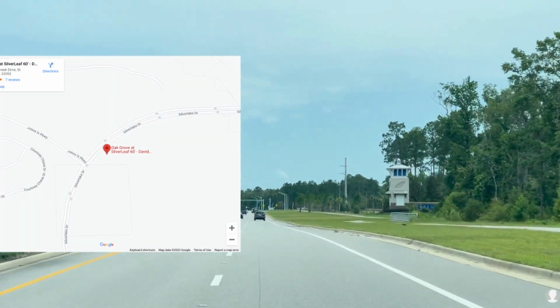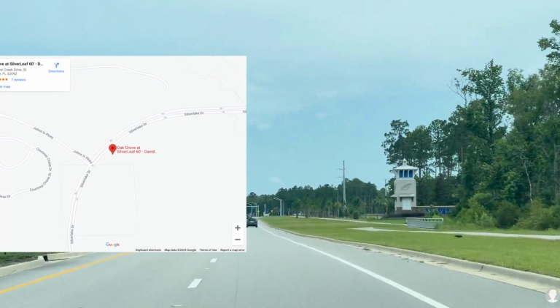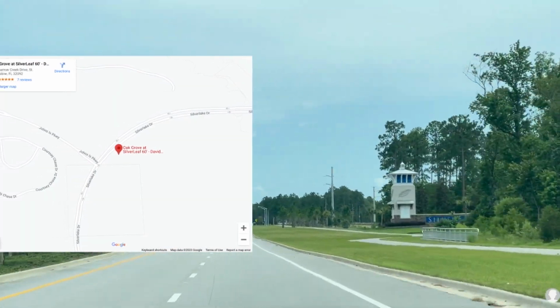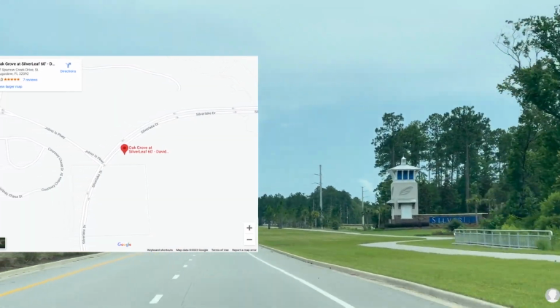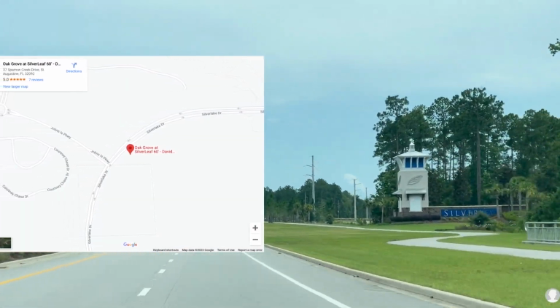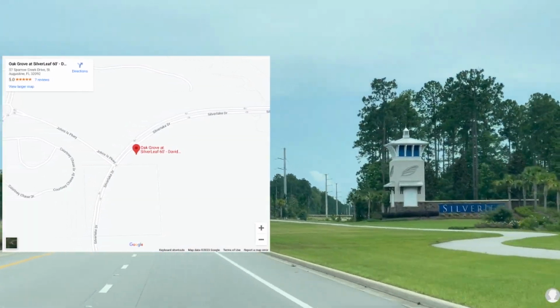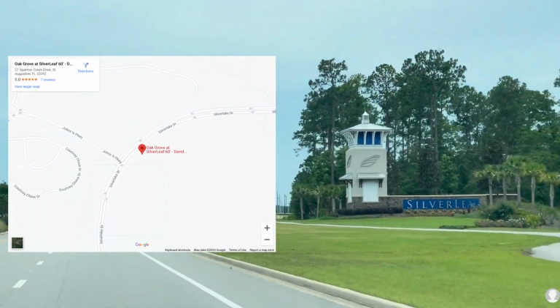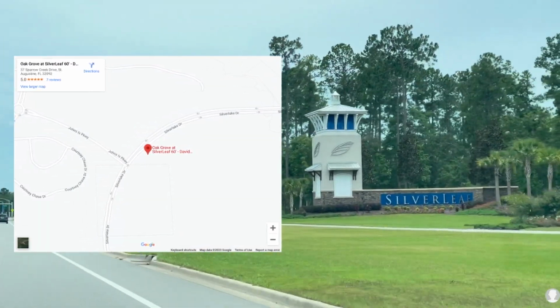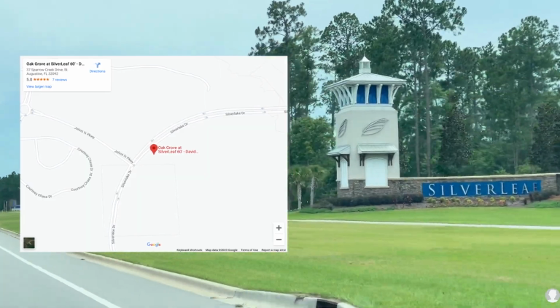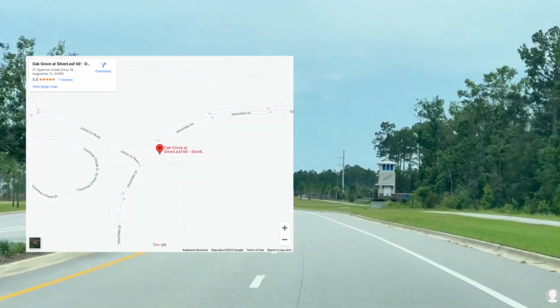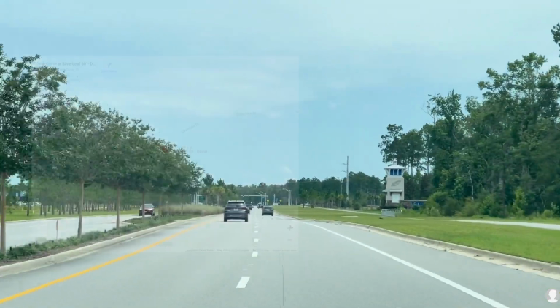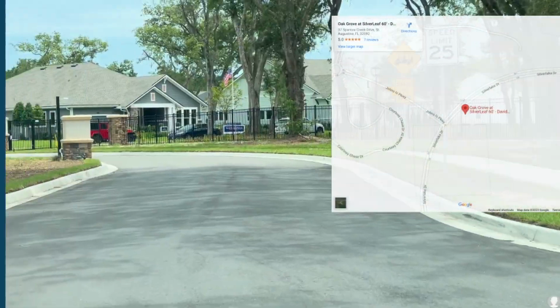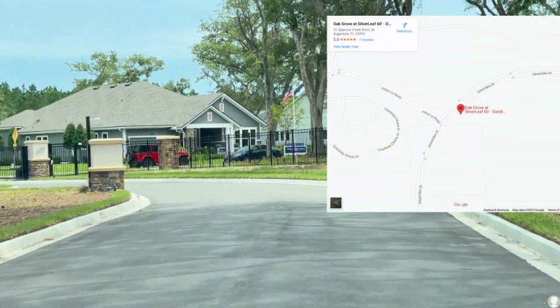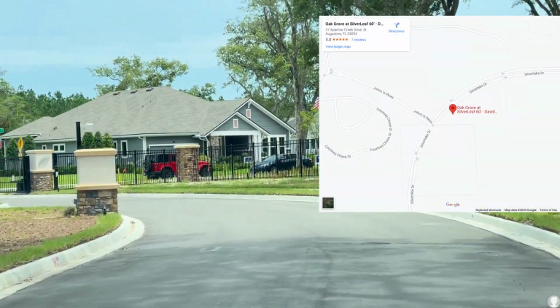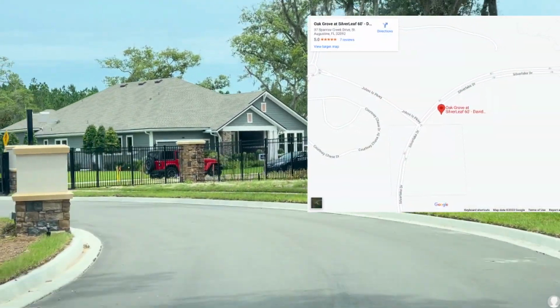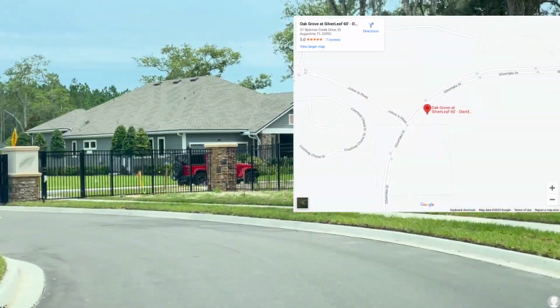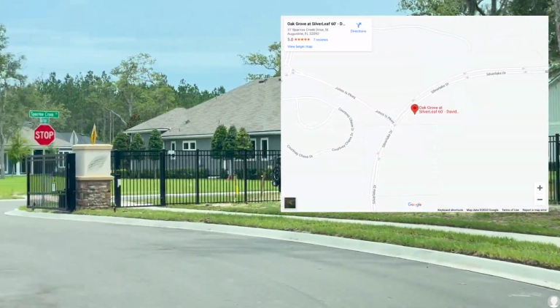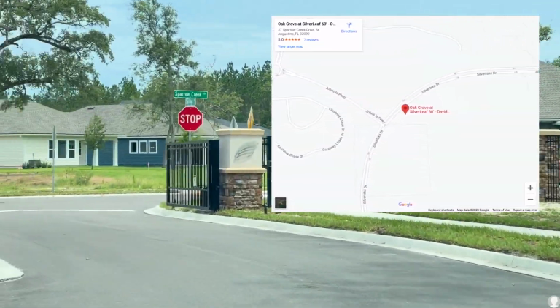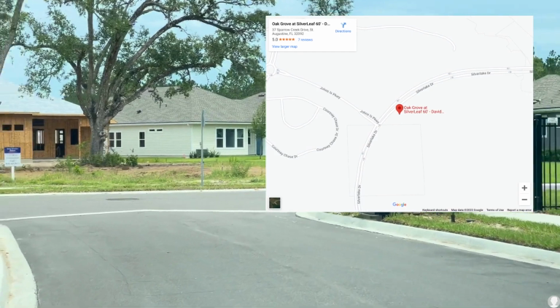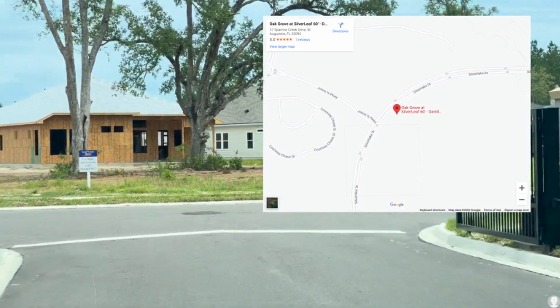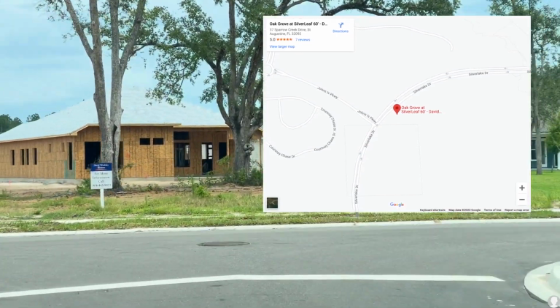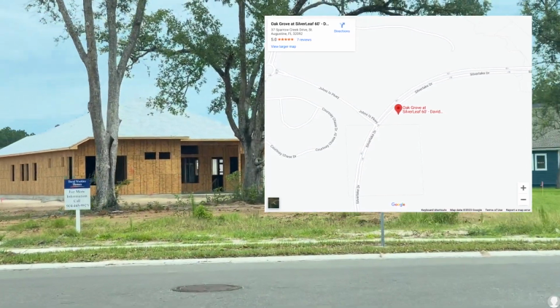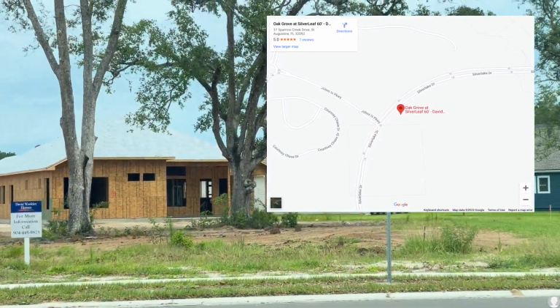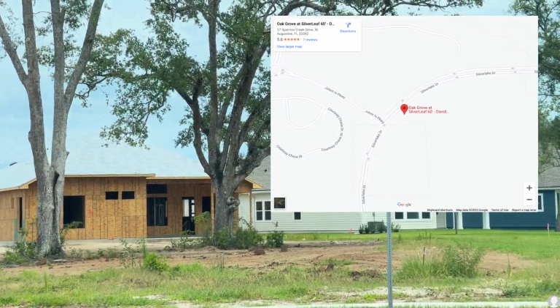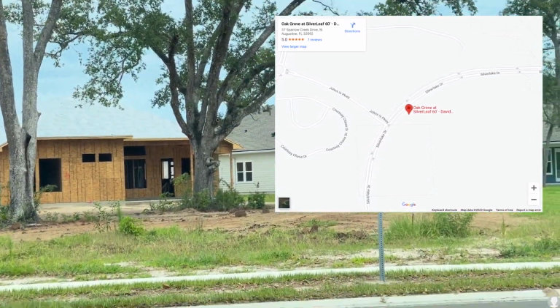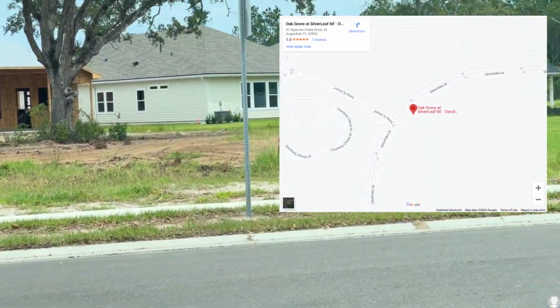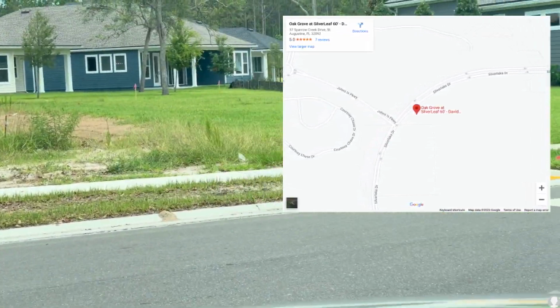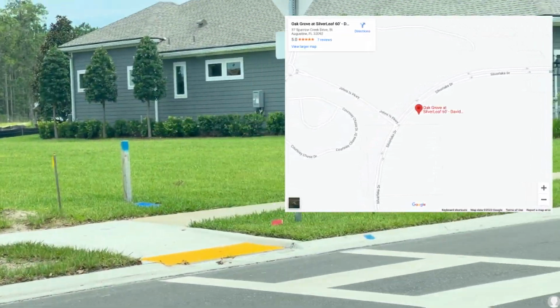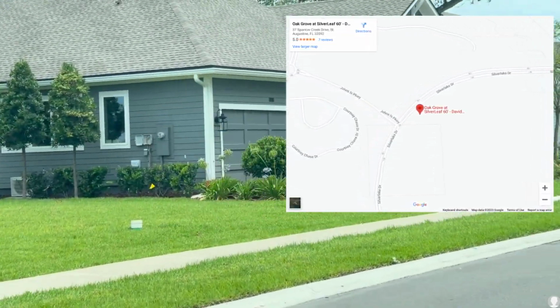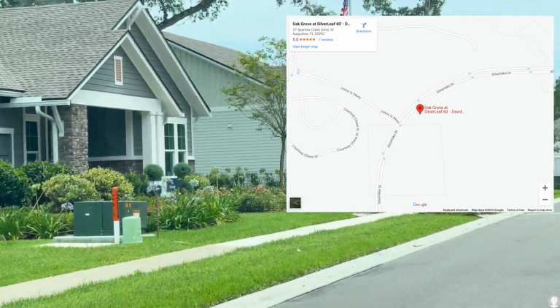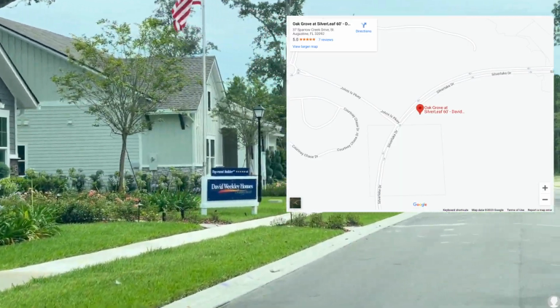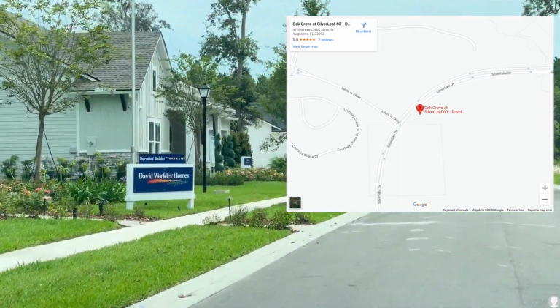Welcome to Silverleaf in 32092. Oak Grove is a gated community in Silverleaf by David Weekley. You'll find semi-custom homes here.